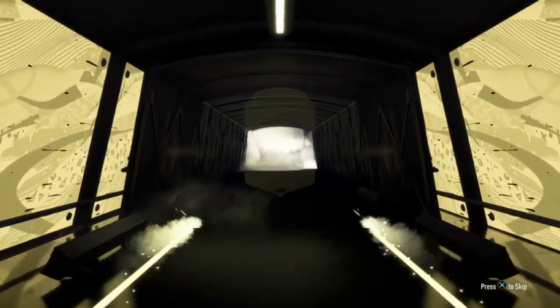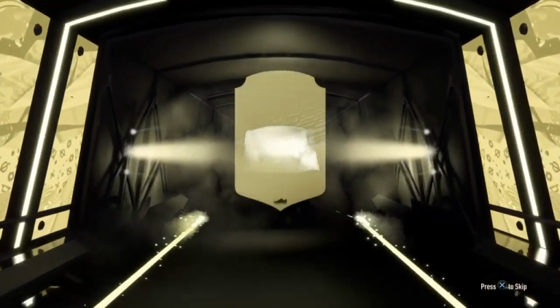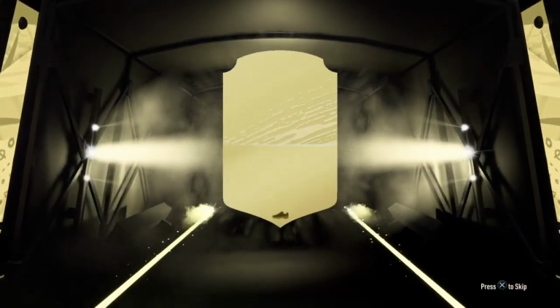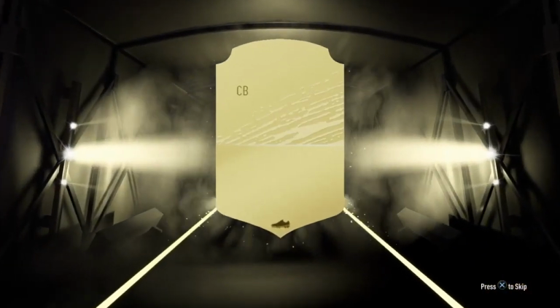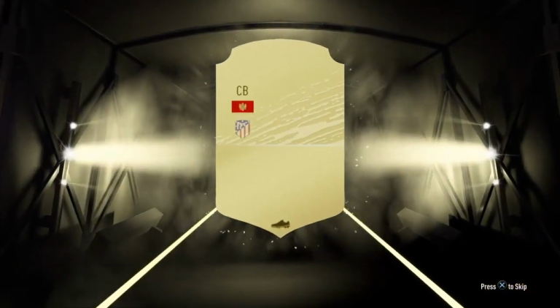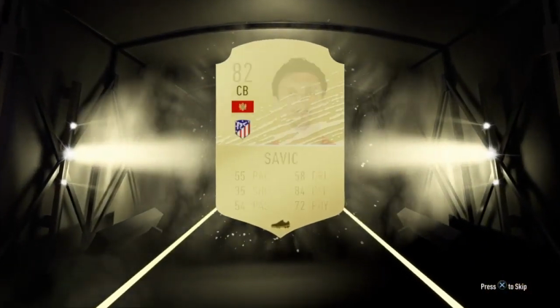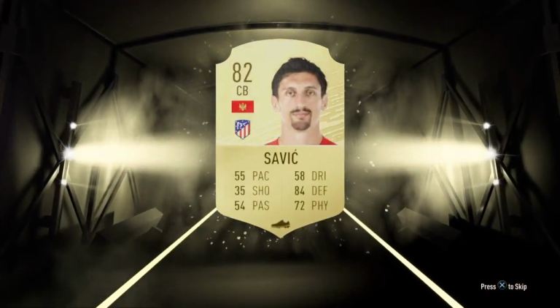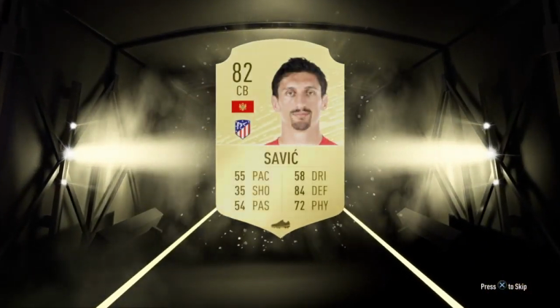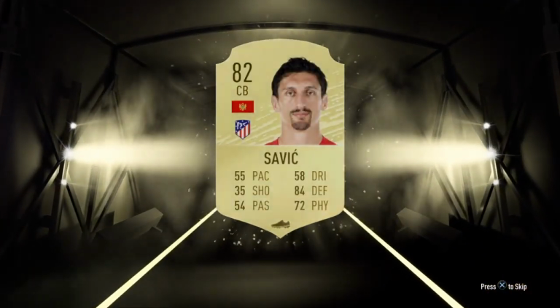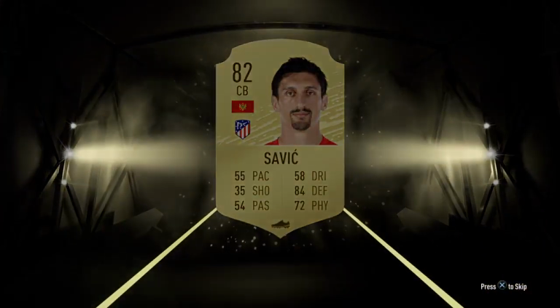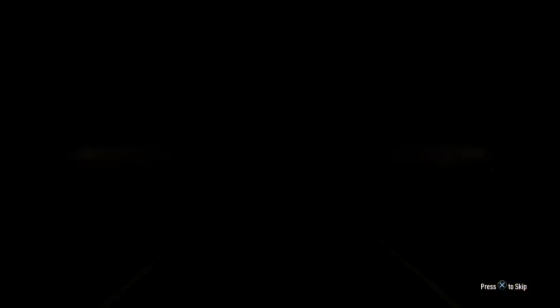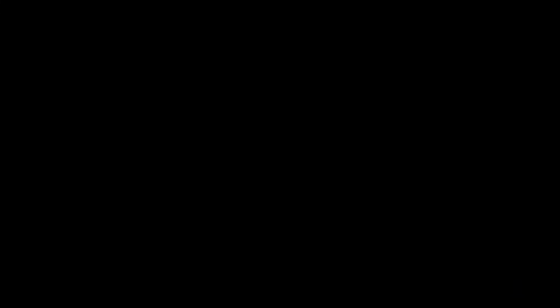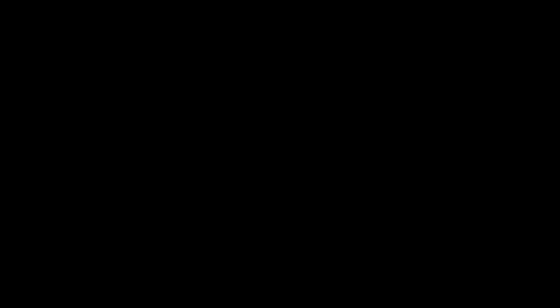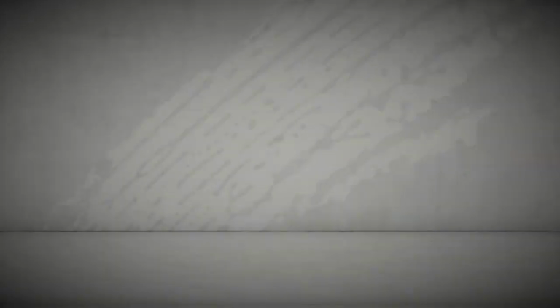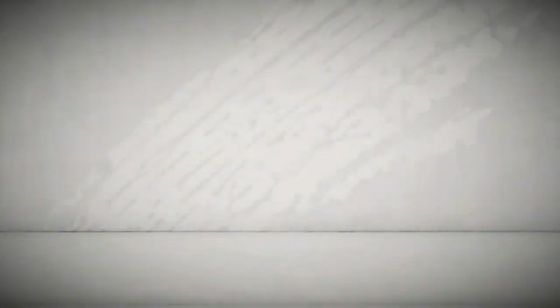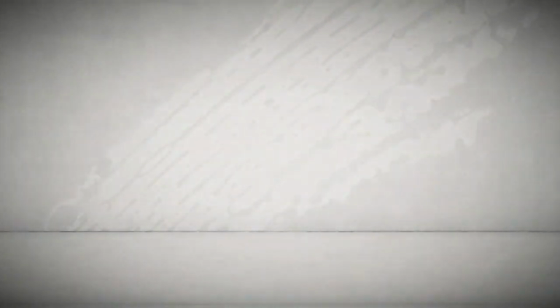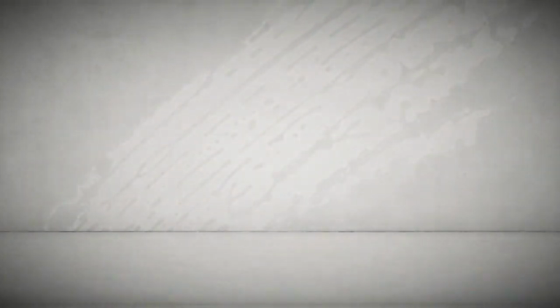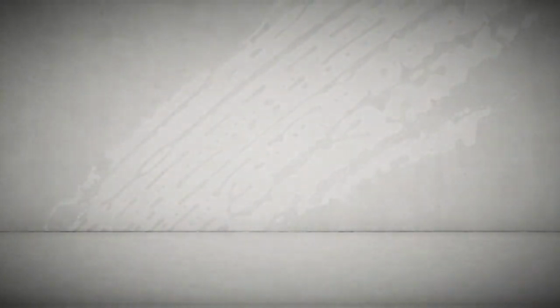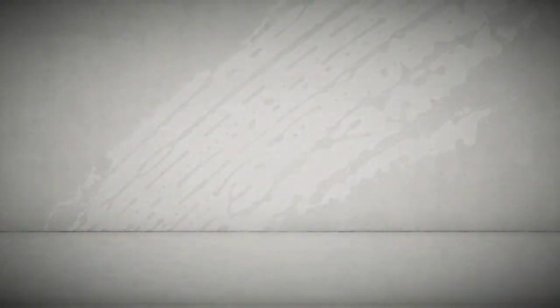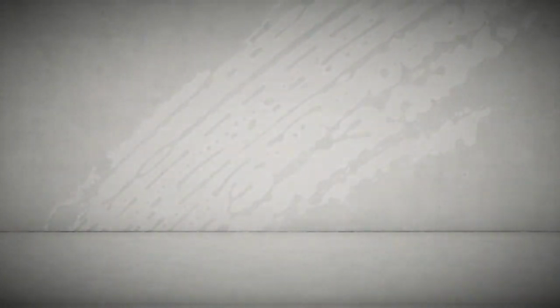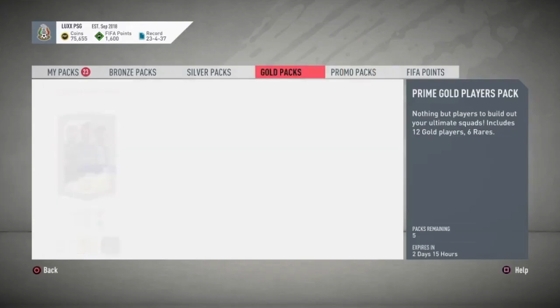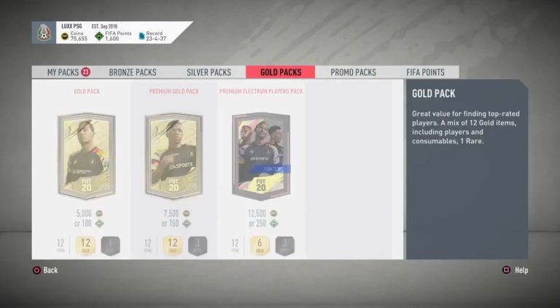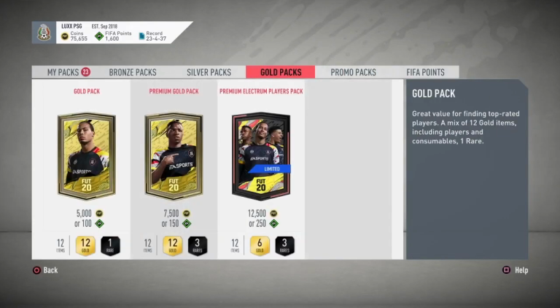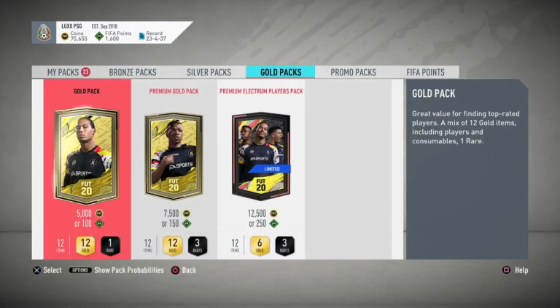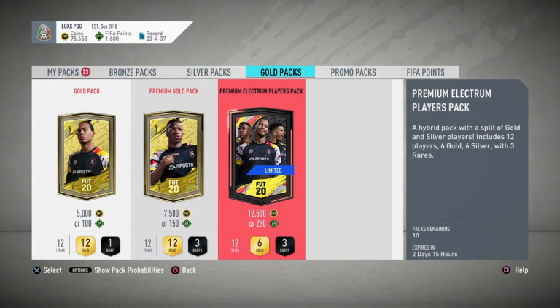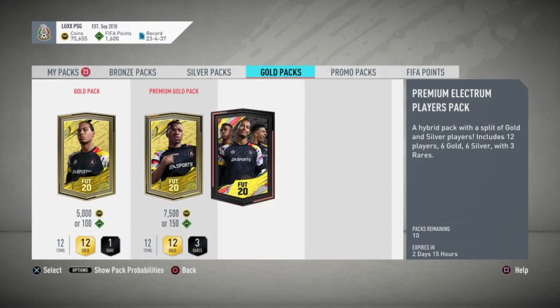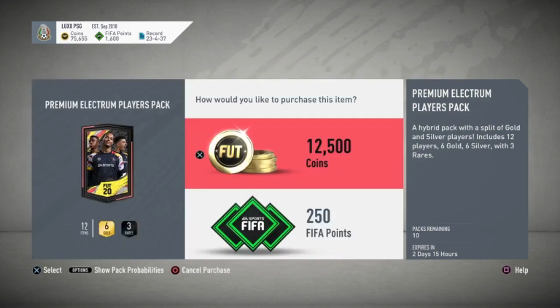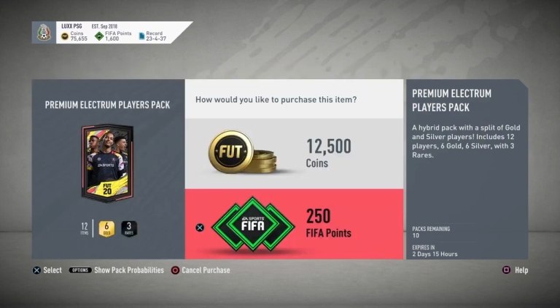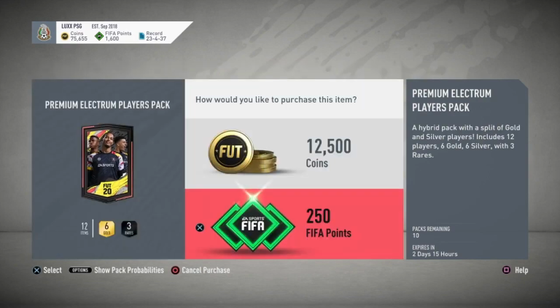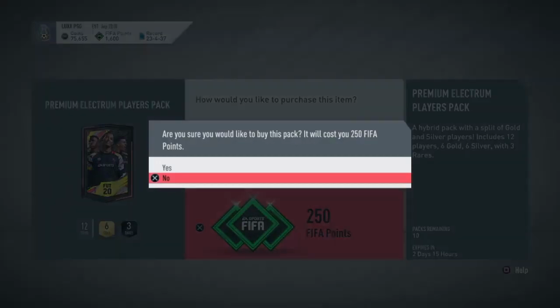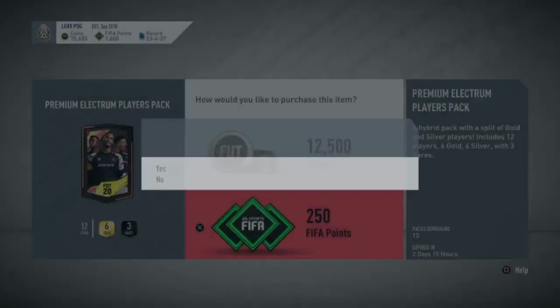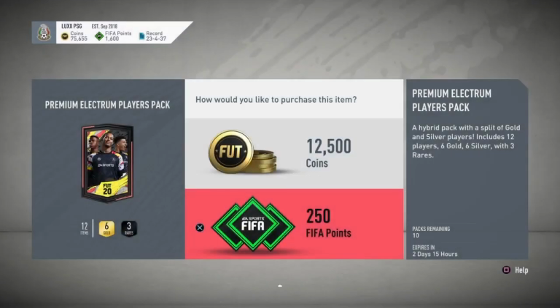First pack — we're not gonna get anything good to start off this video, but we get this 82 Savage. I think that's how you pronounce it; I'm not entirely sure. Let's go and open up these next premium electrum players packs and see what we can get.